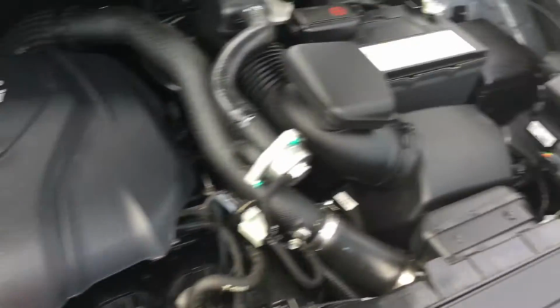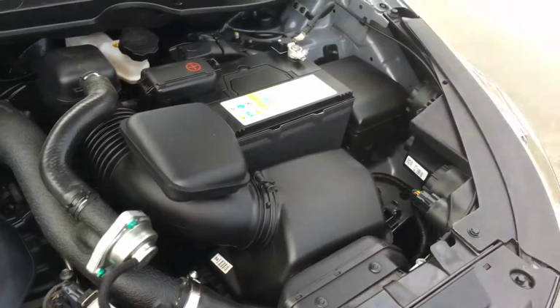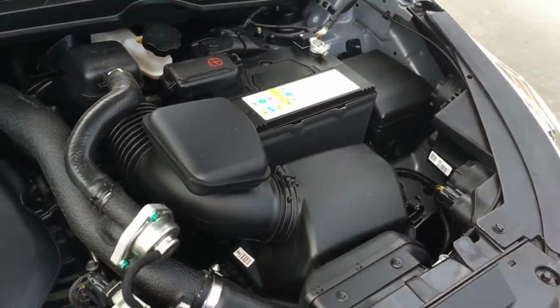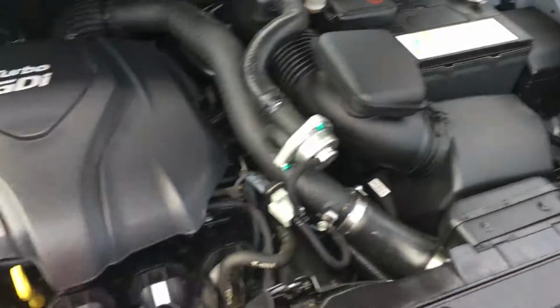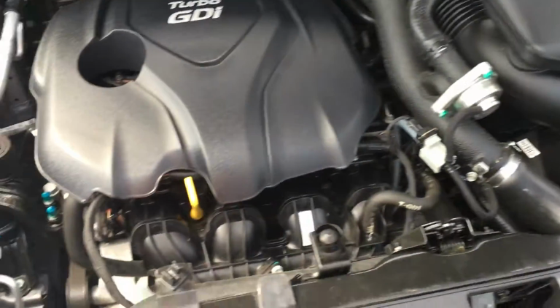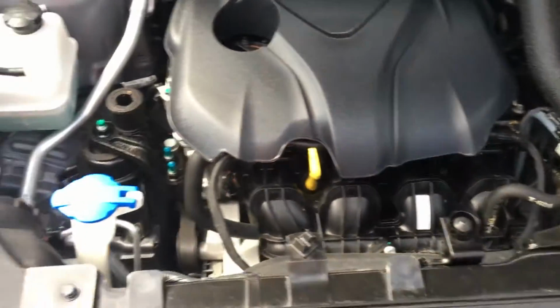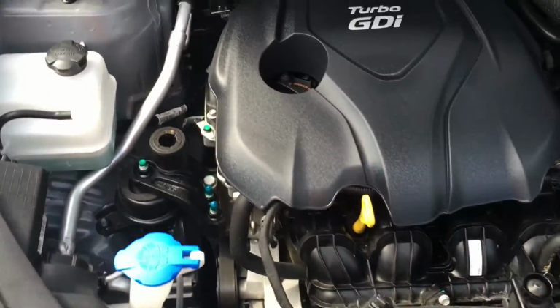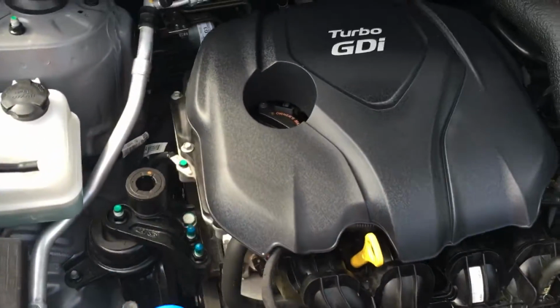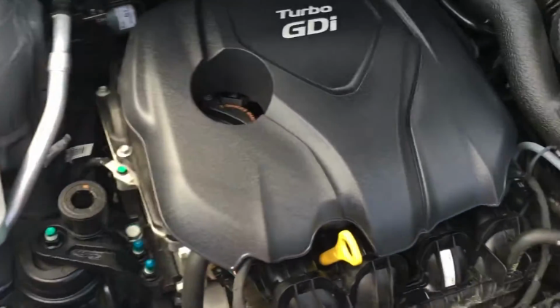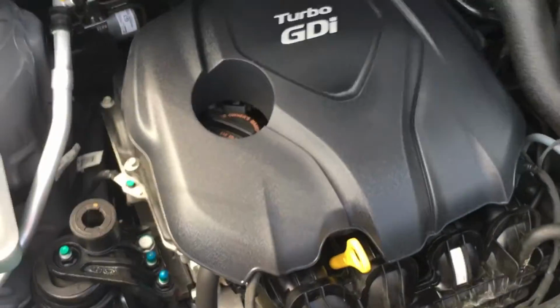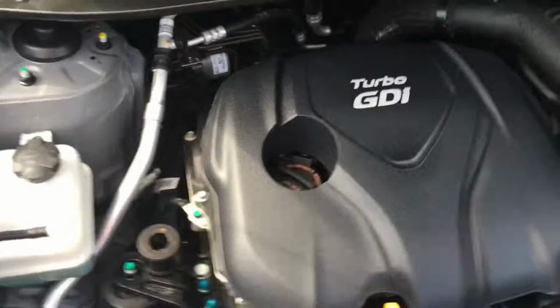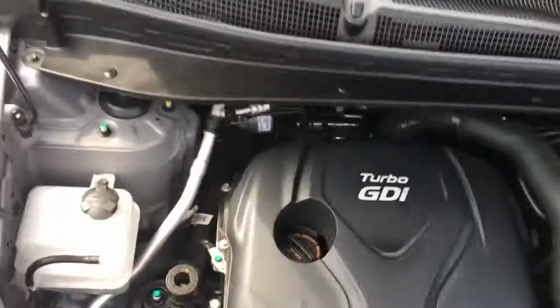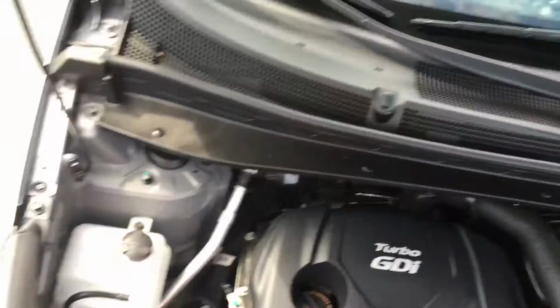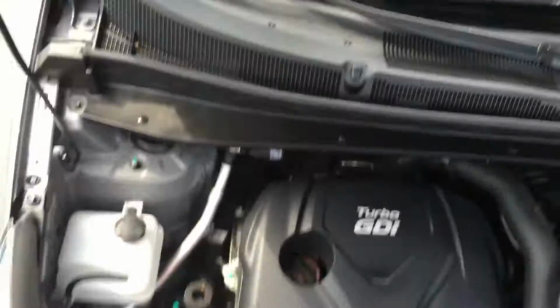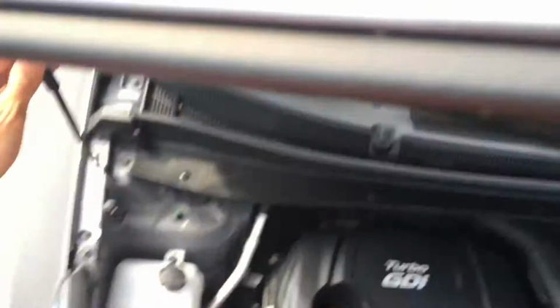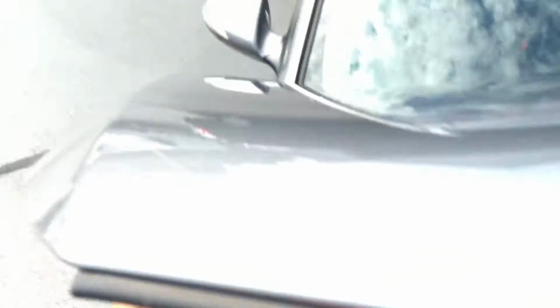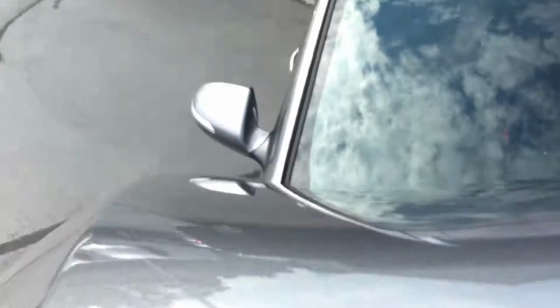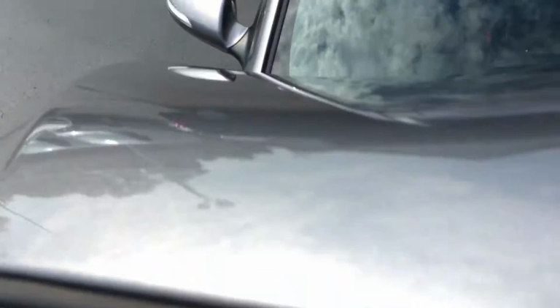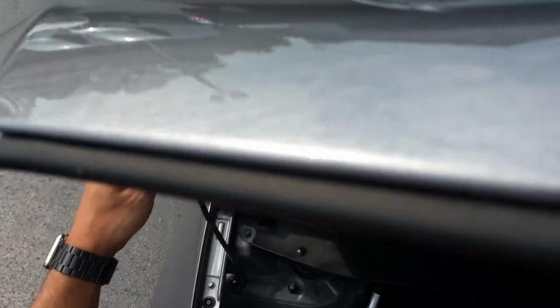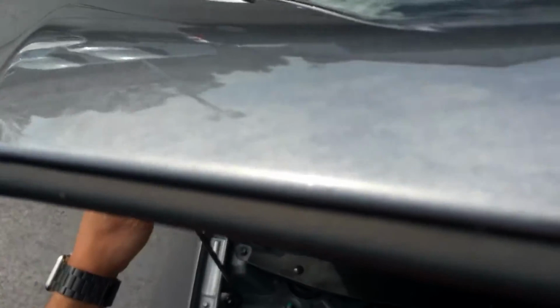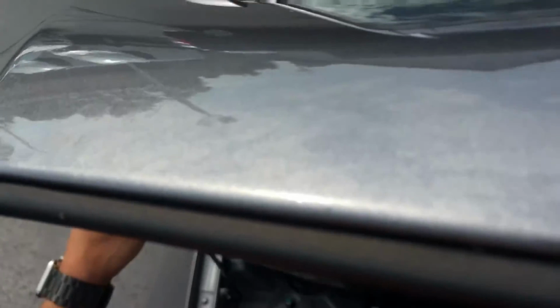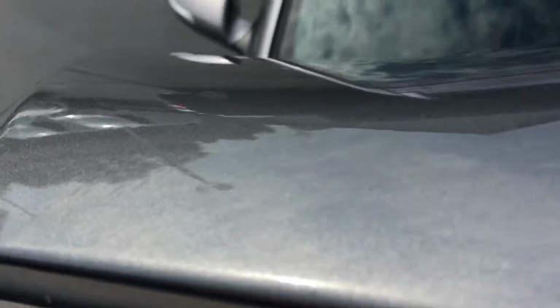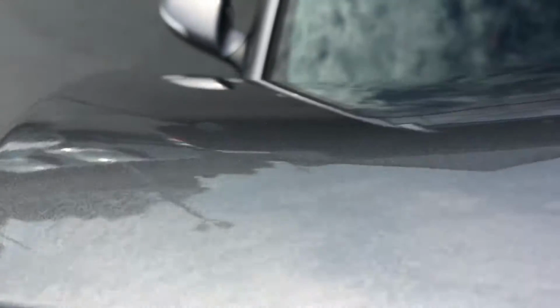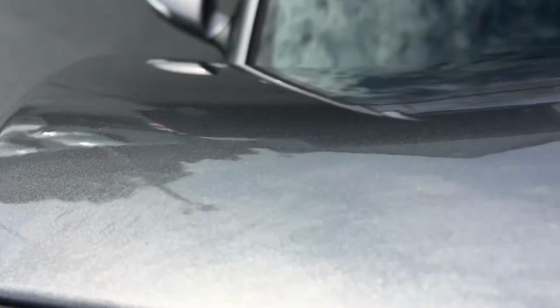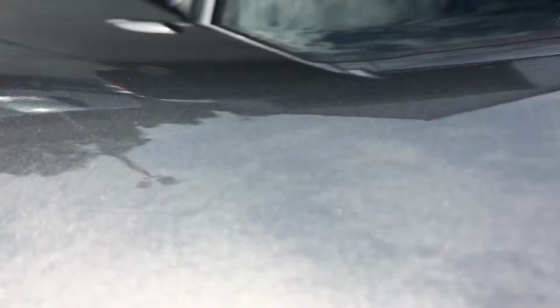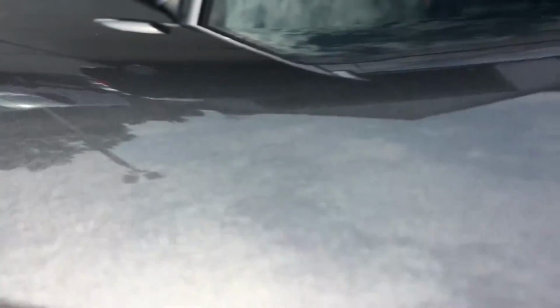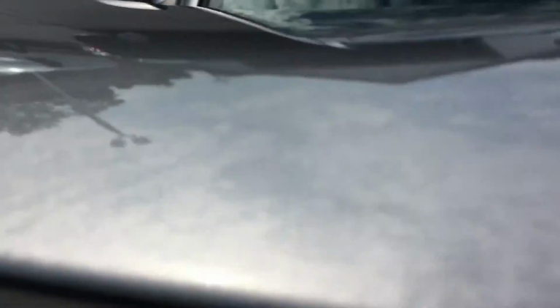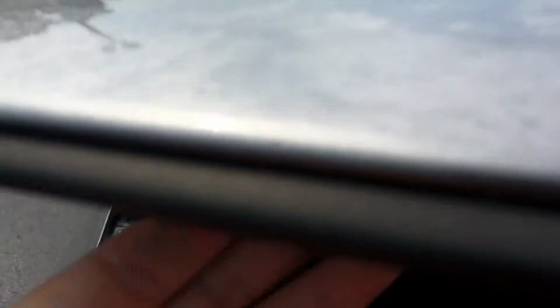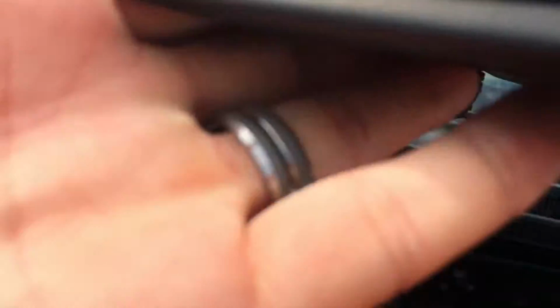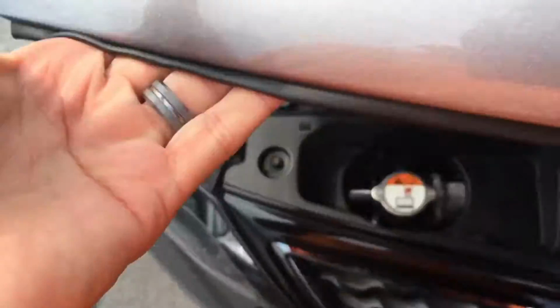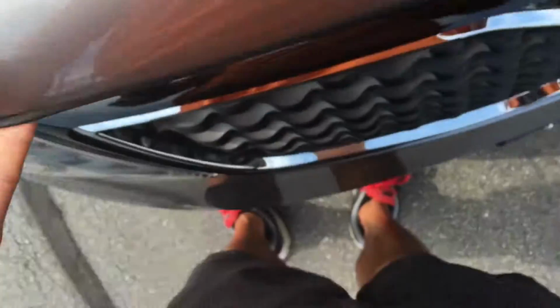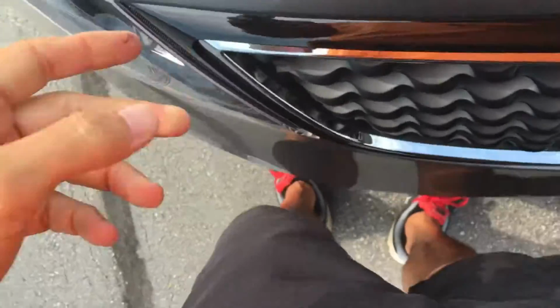You can see here it's very, very clean. It's got a clean Carfax, only one previous owner. And as I mentioned, 10,000 miles — very low miles.